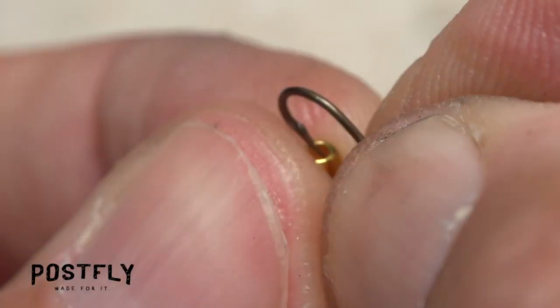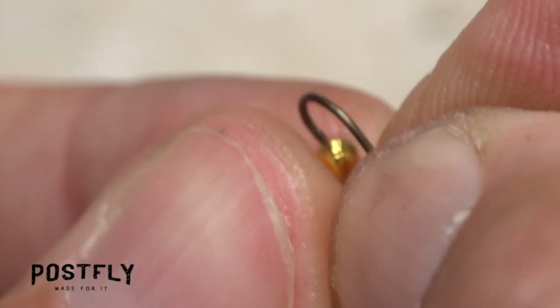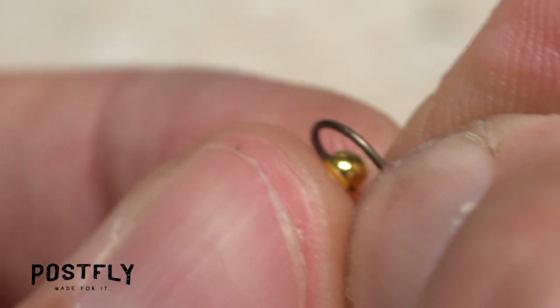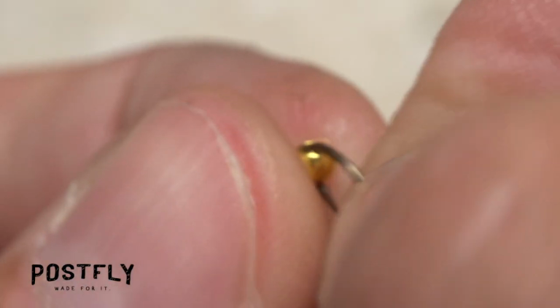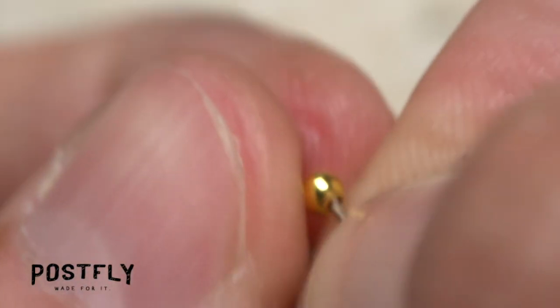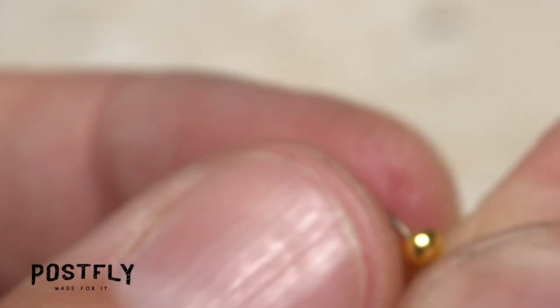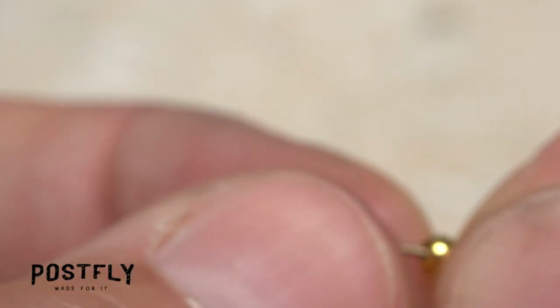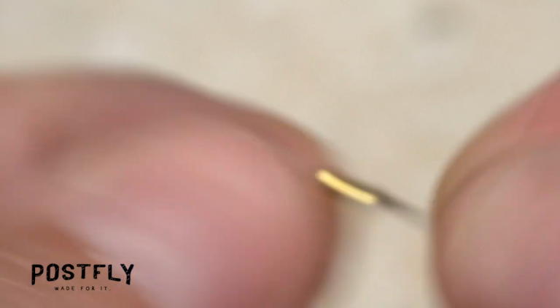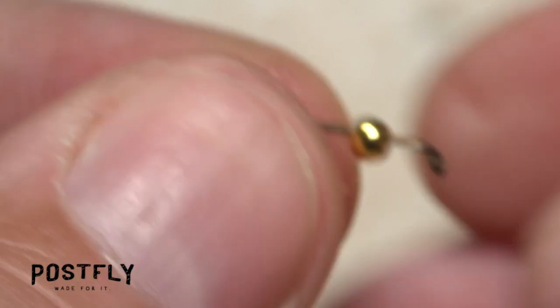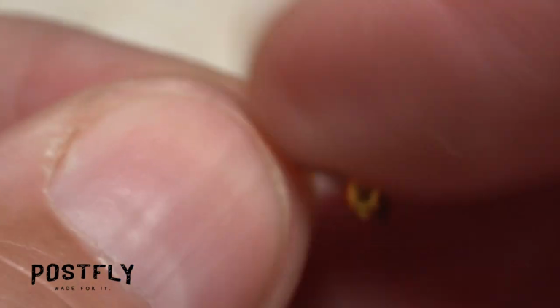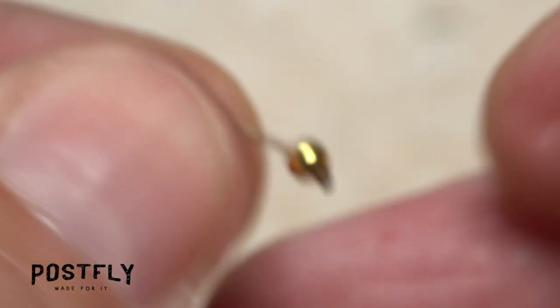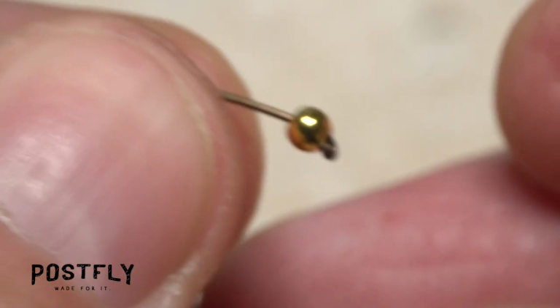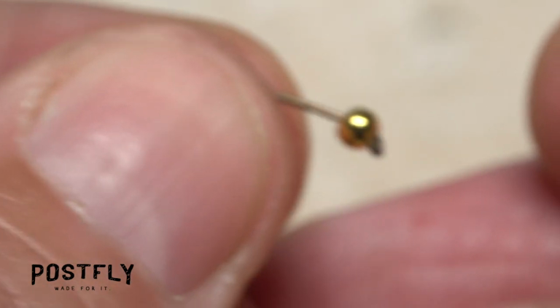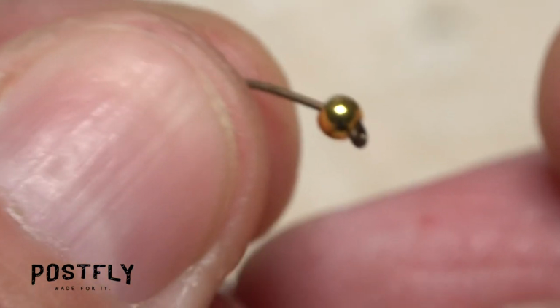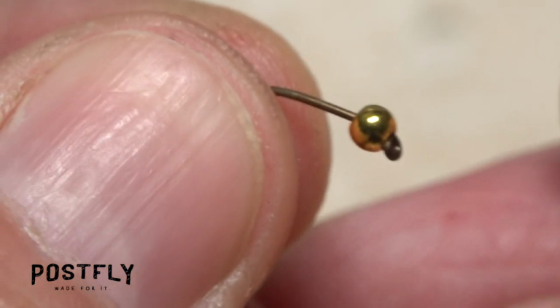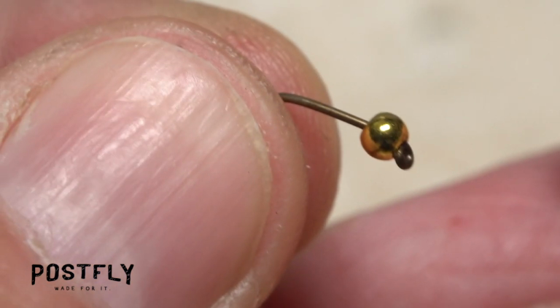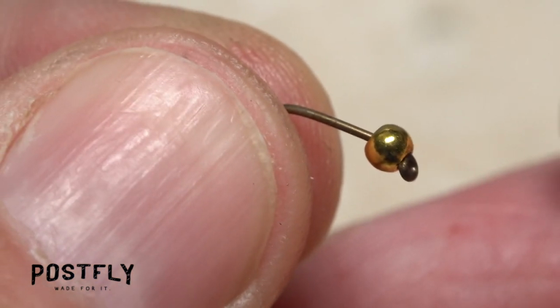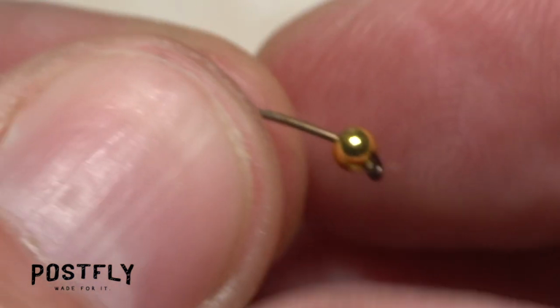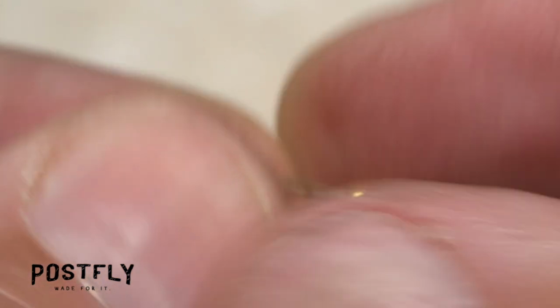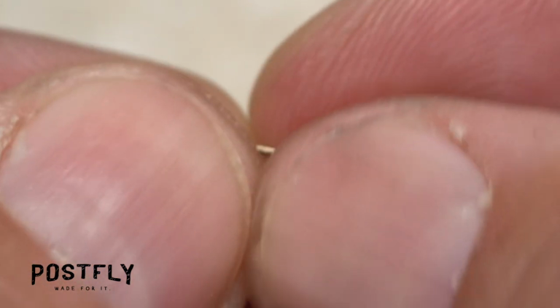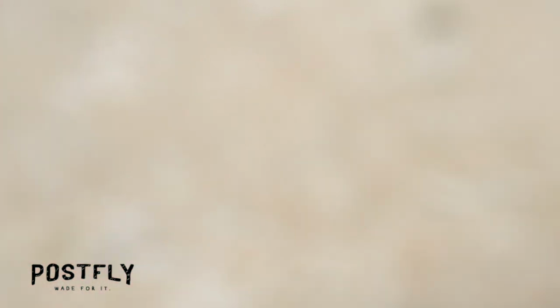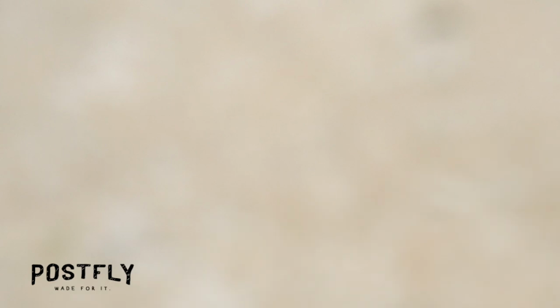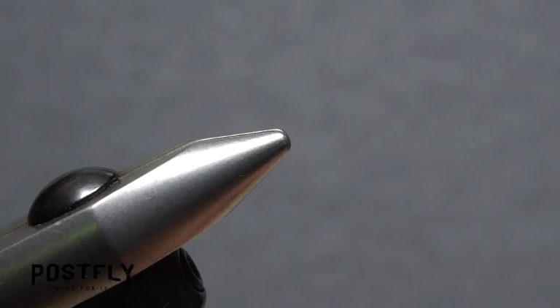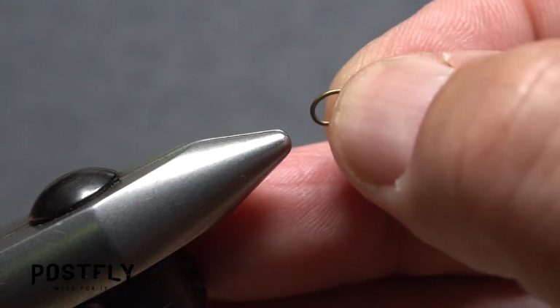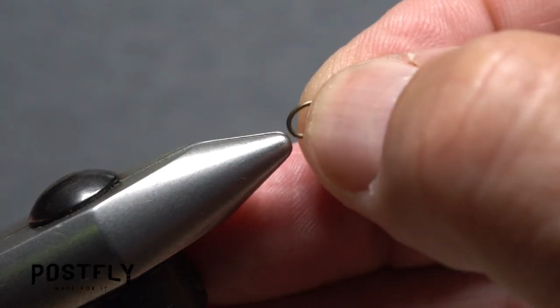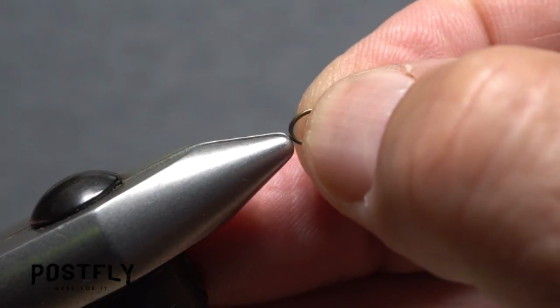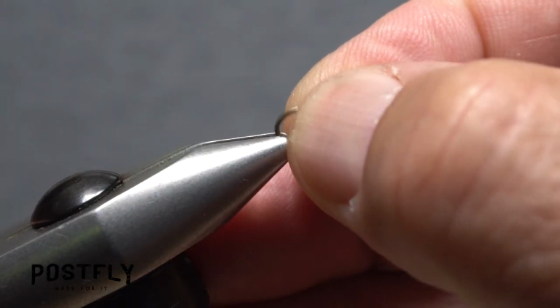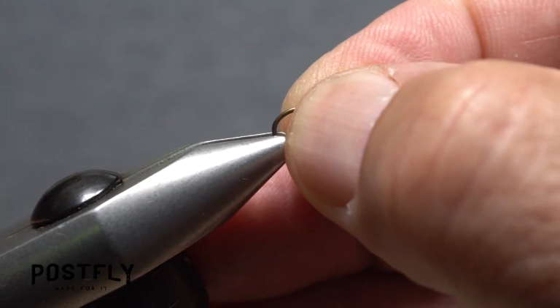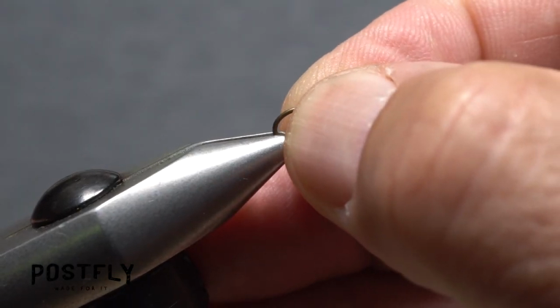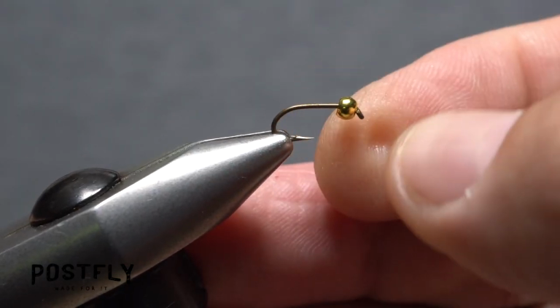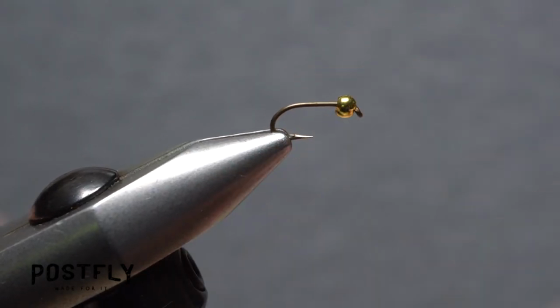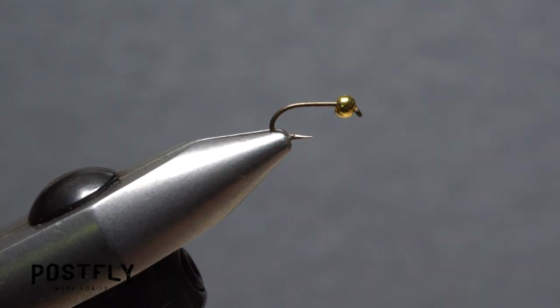Start by inserting the point of one of the hooks into the small hole of one of the beads and working the bead up the hook shank to behind the eye. You can then get the assembly firmly secured in the jaws of your tying vise.